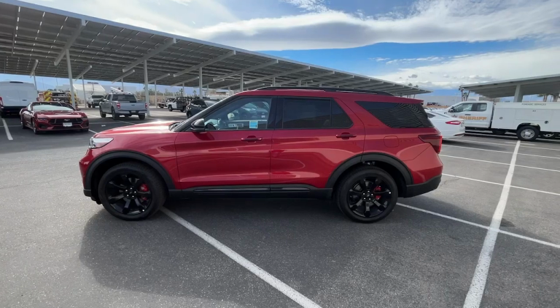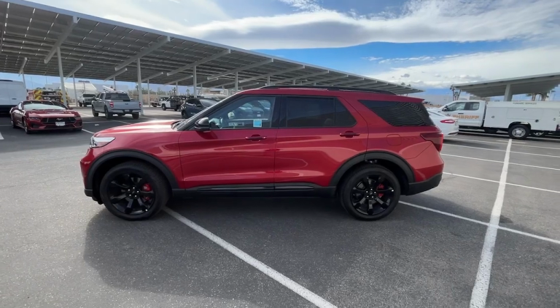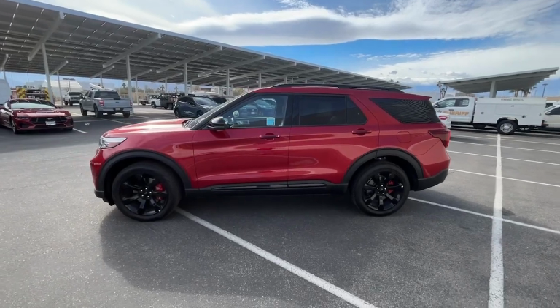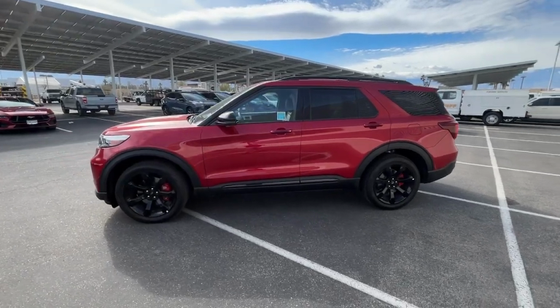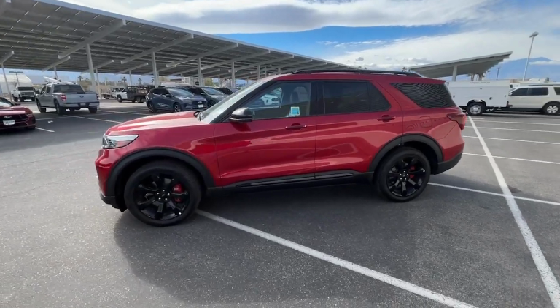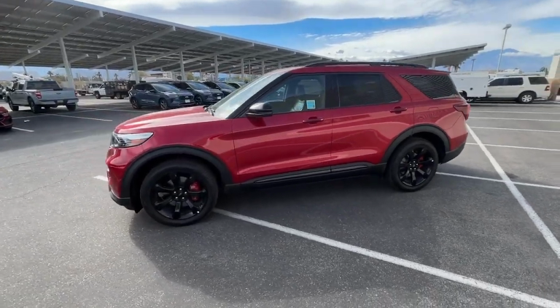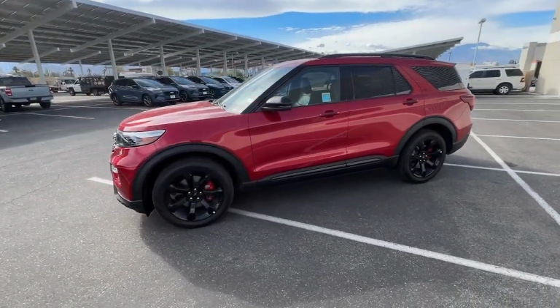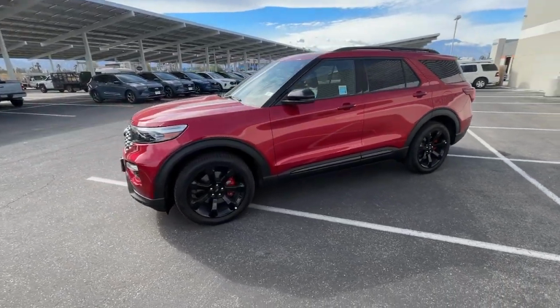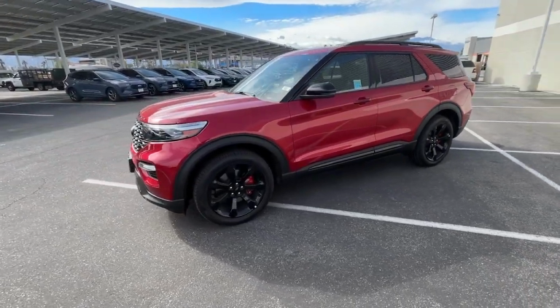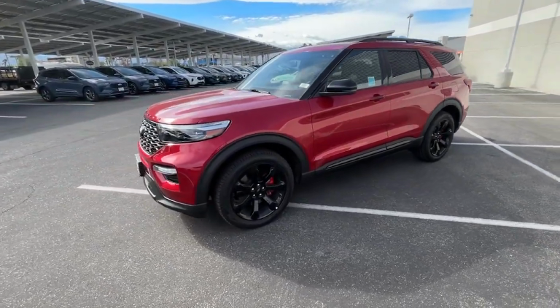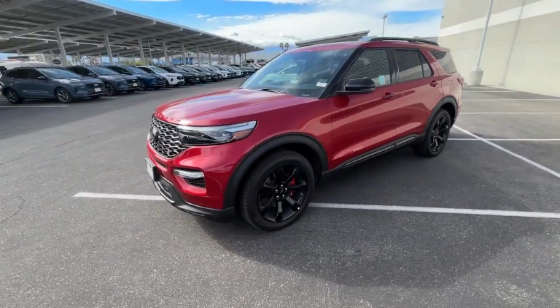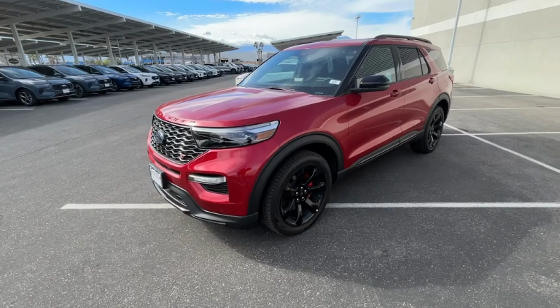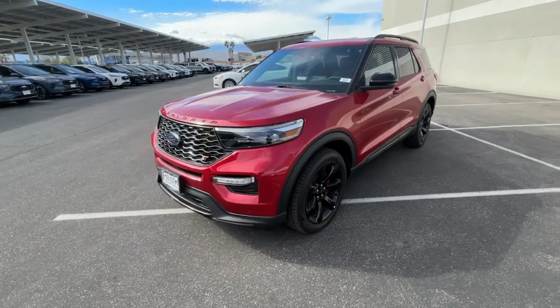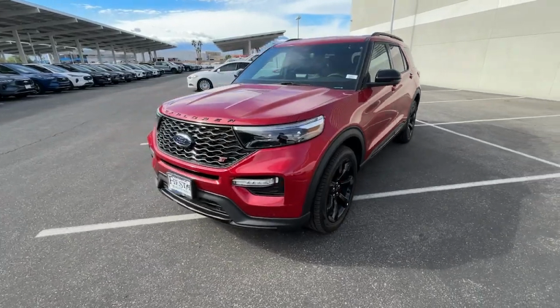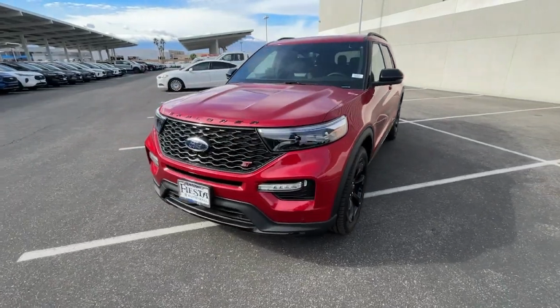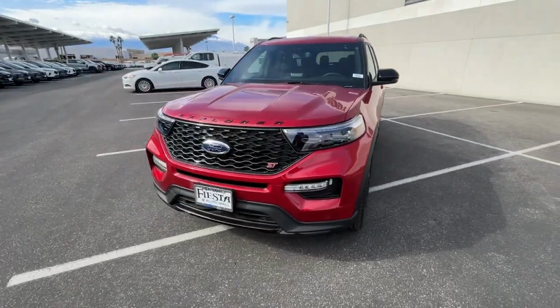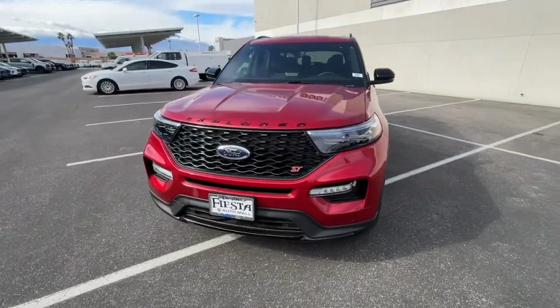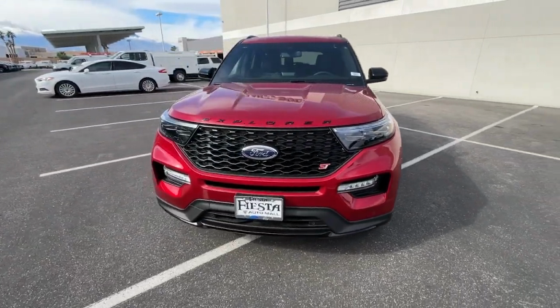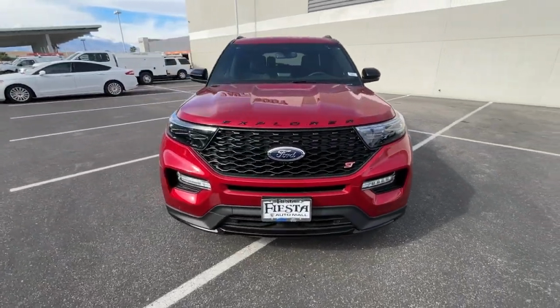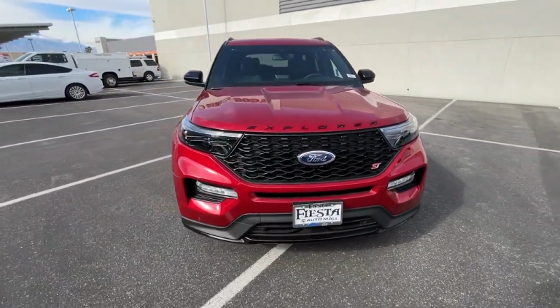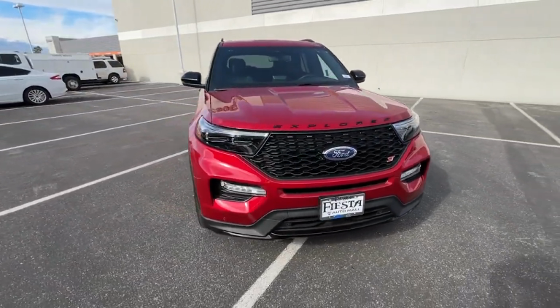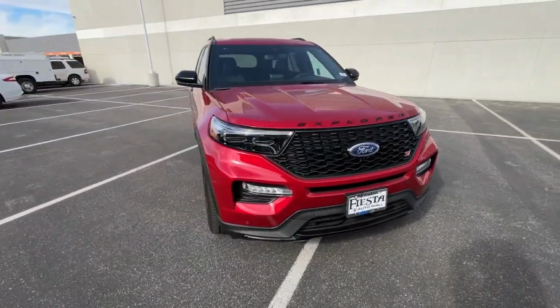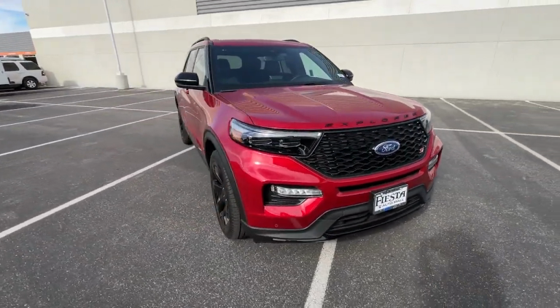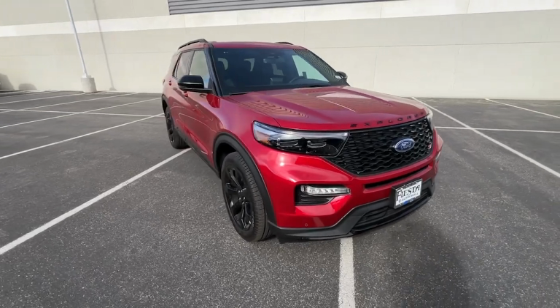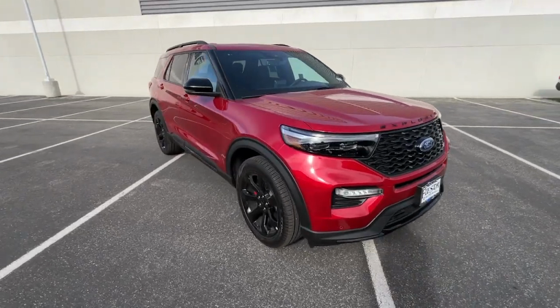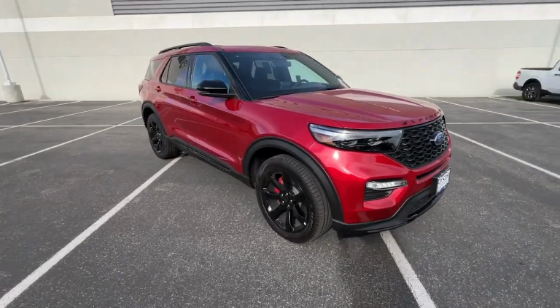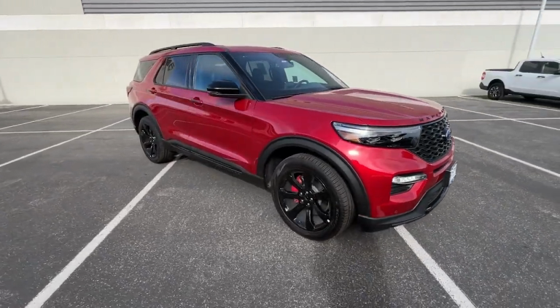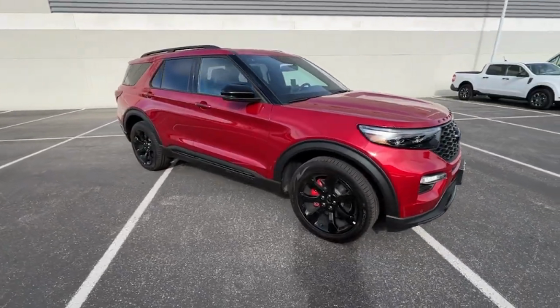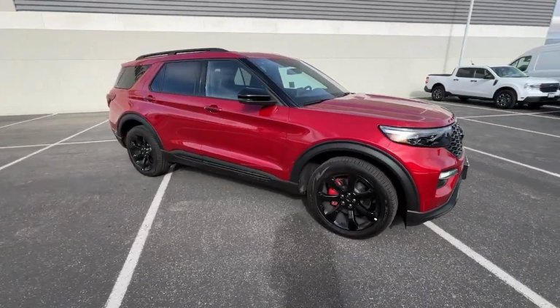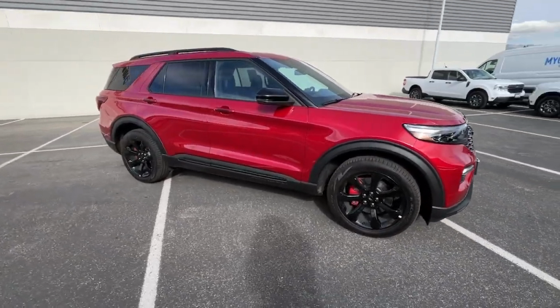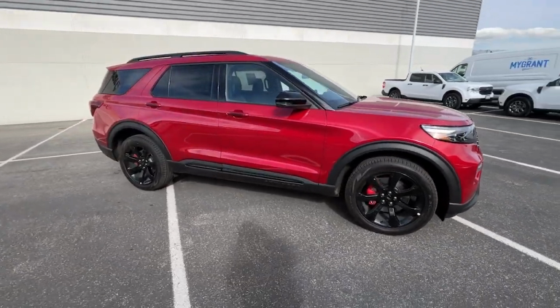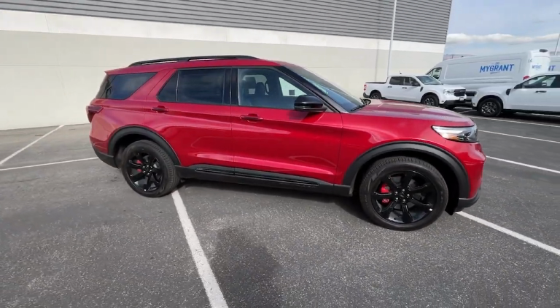Enjoy the view of this 2023 Ford Explorer. Answer the call to adventure in this Ford Explorer, the mid-size SUV with a commanding presence and technology that lets you customize your driving experience.